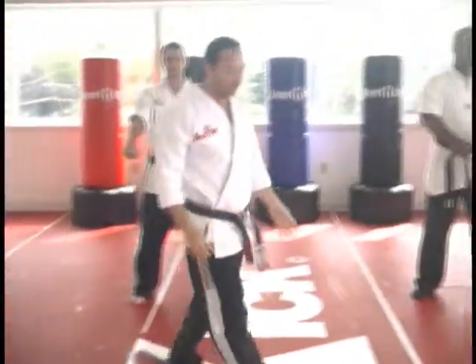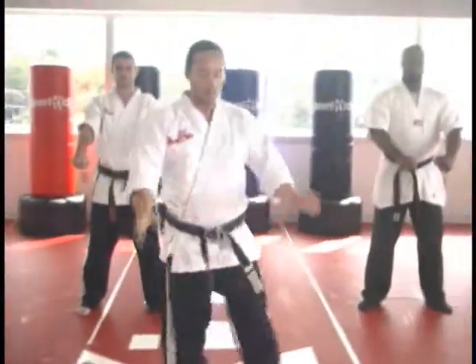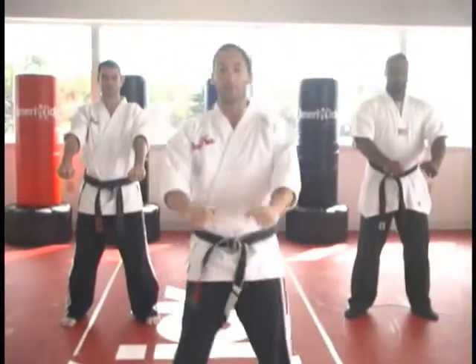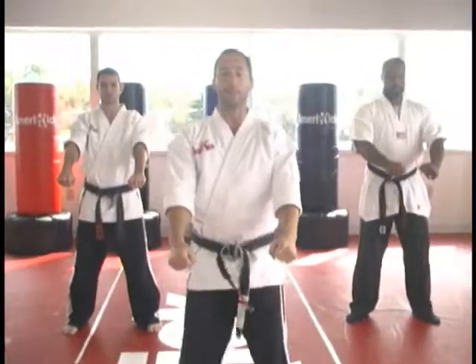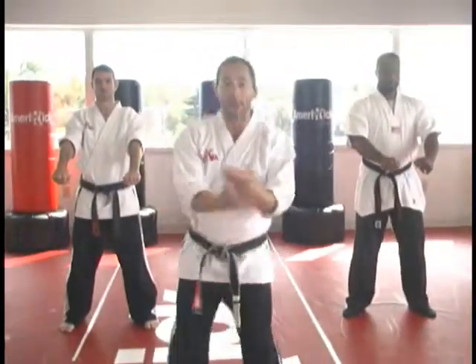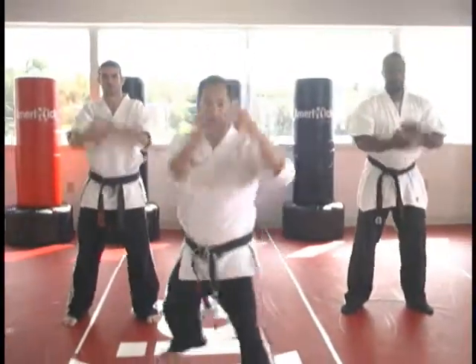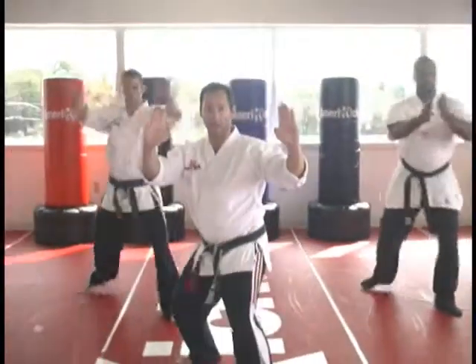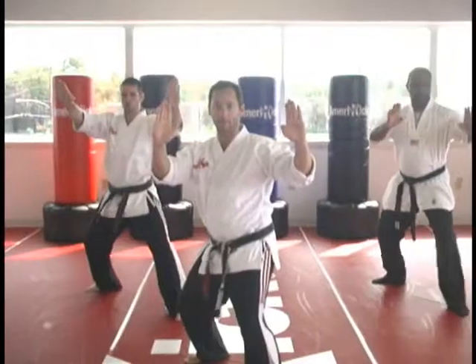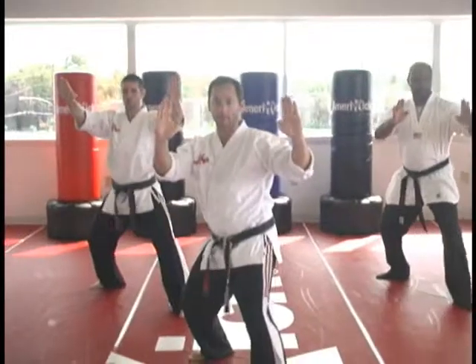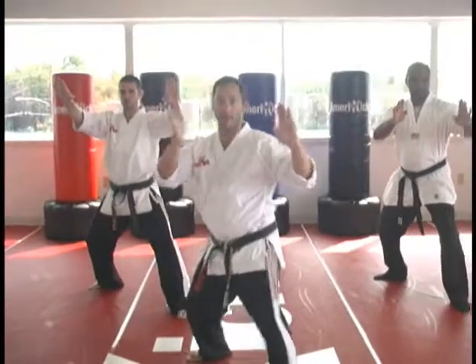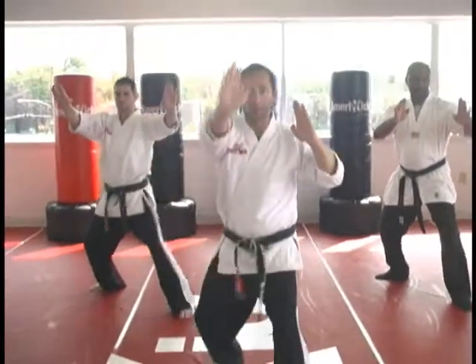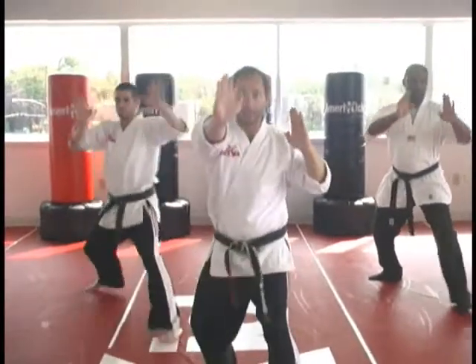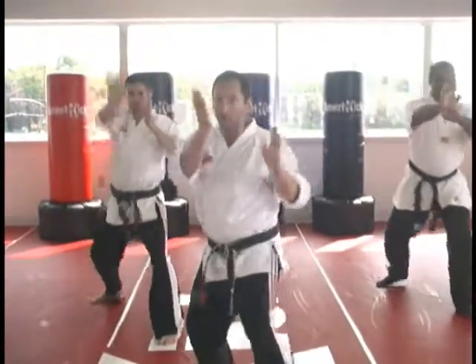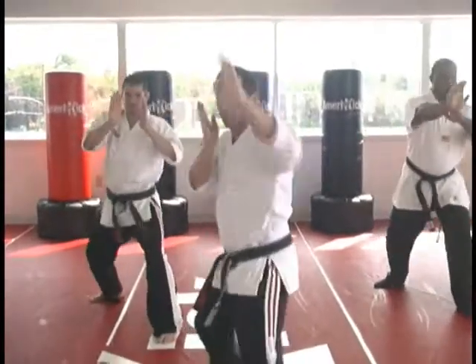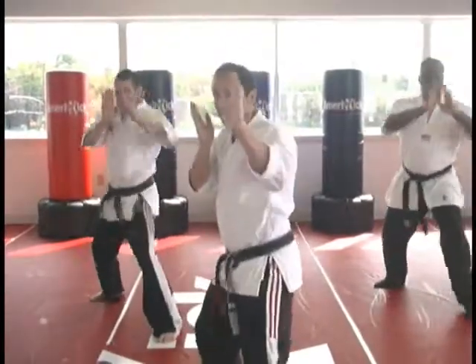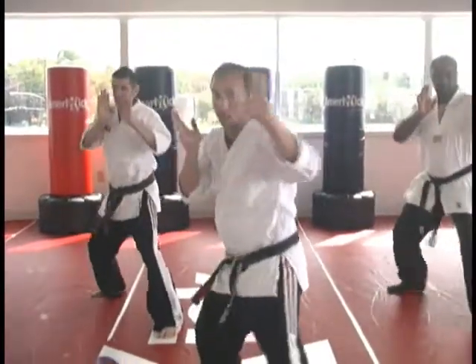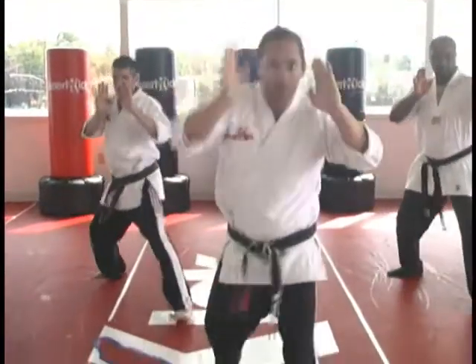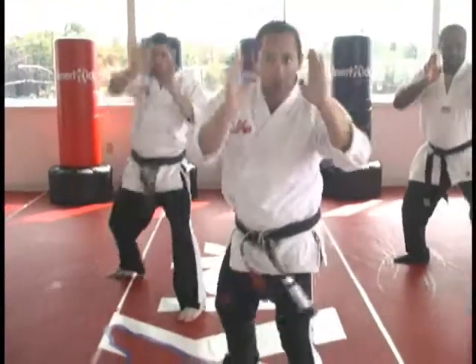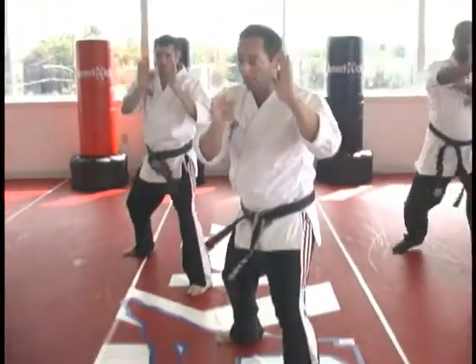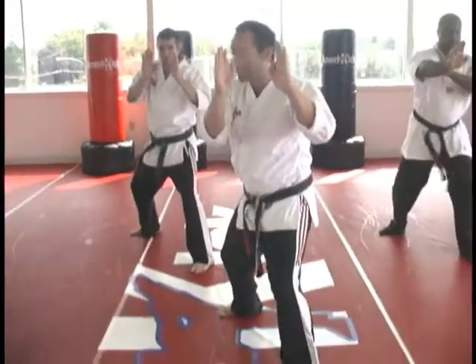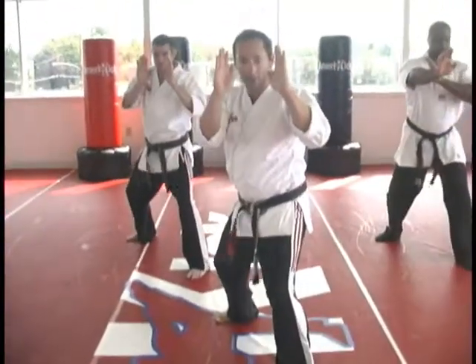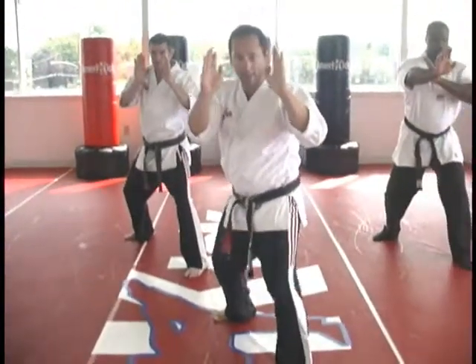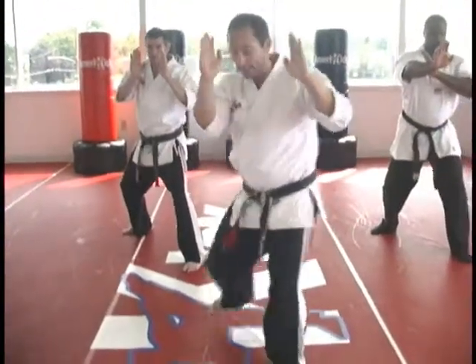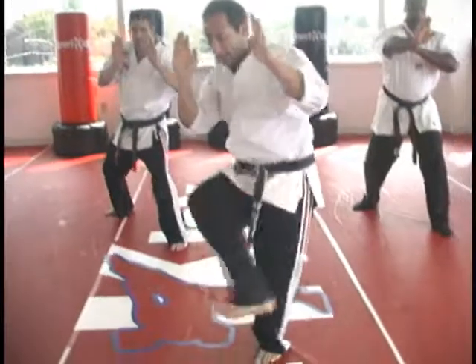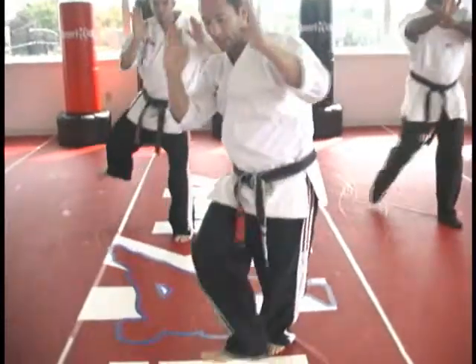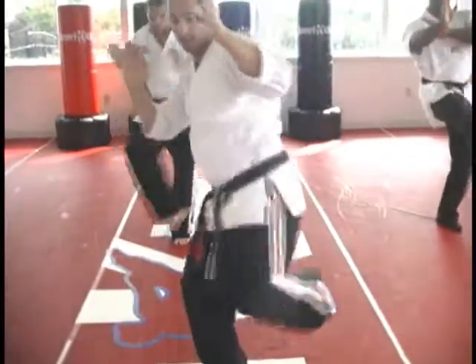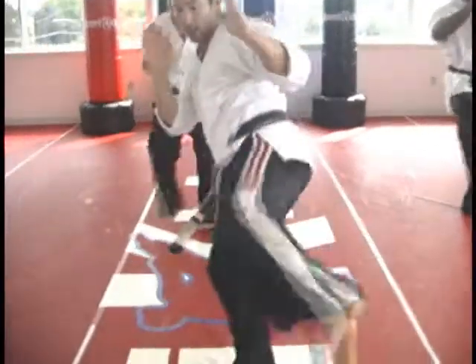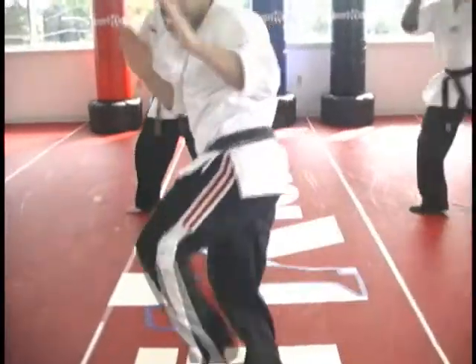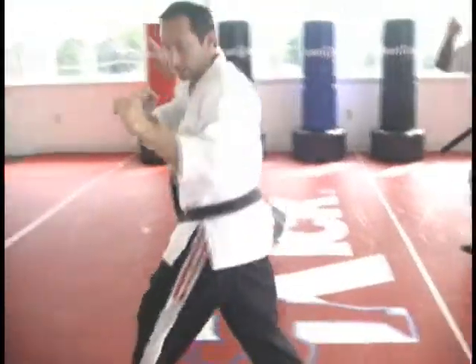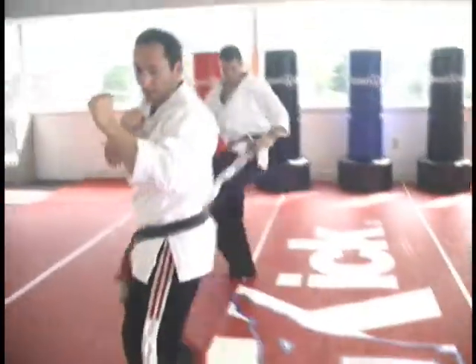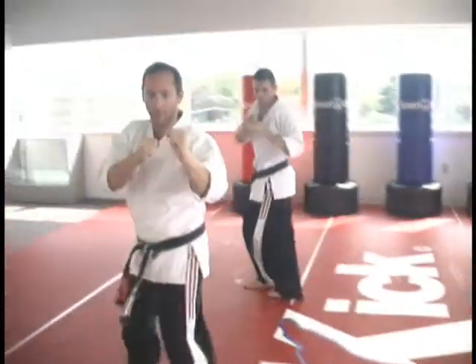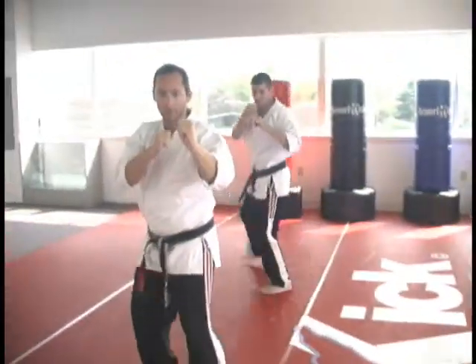From position: step back, double chops, palm straight right, palm straight left, palm straight right — notice I'm shuffling in on that. Instep kick, cut kick, cover out position.